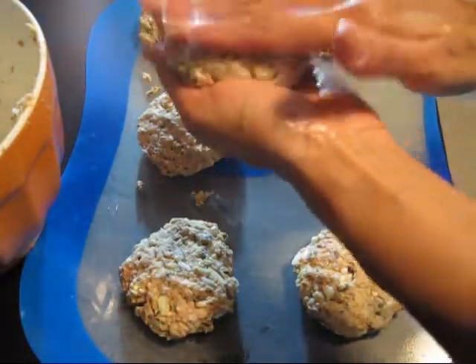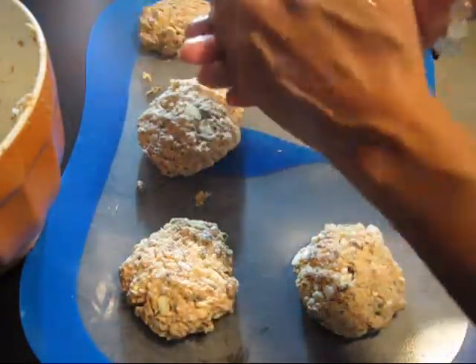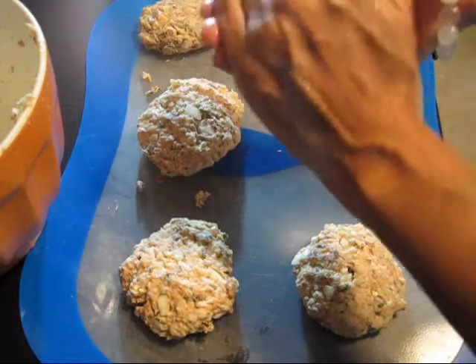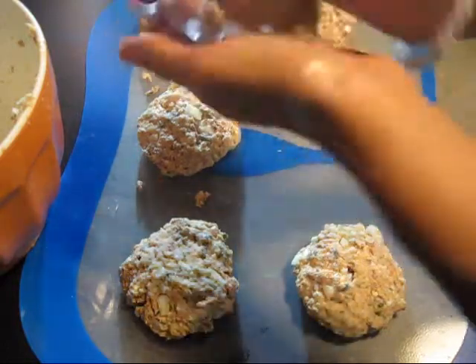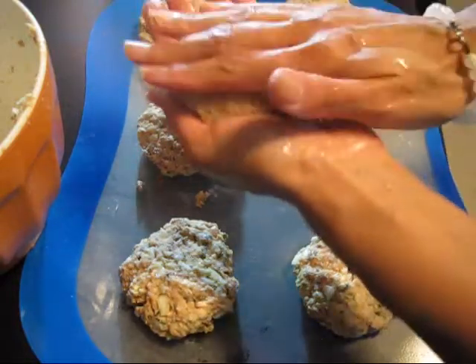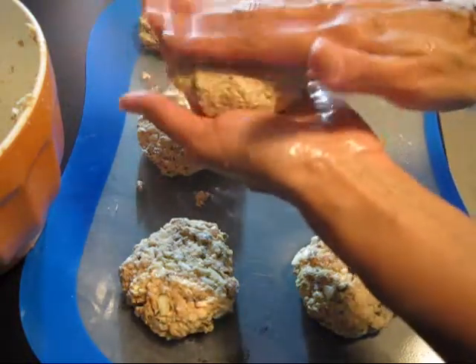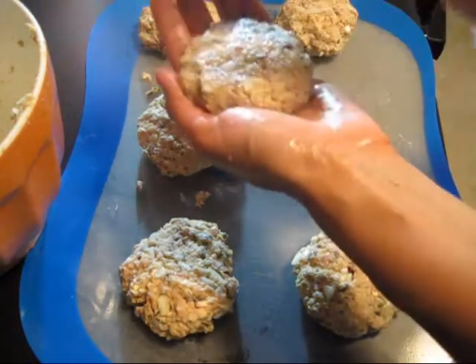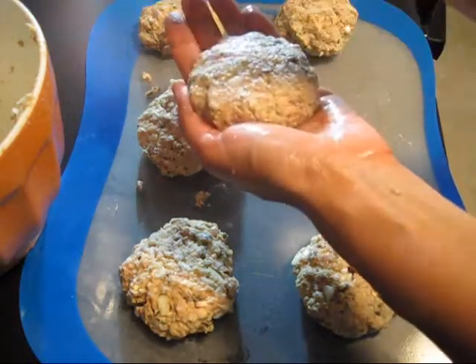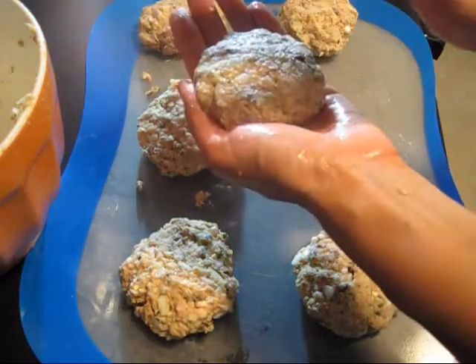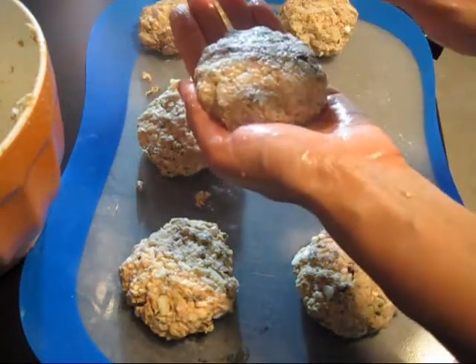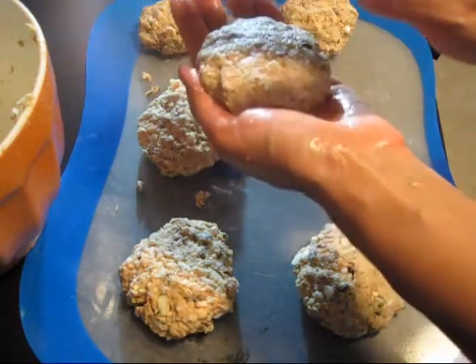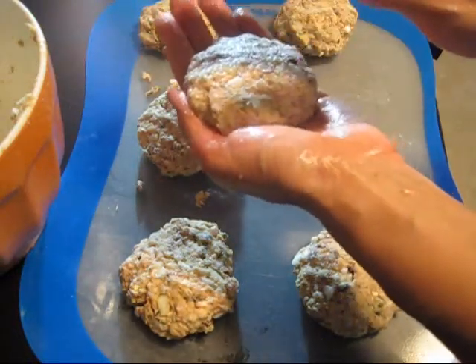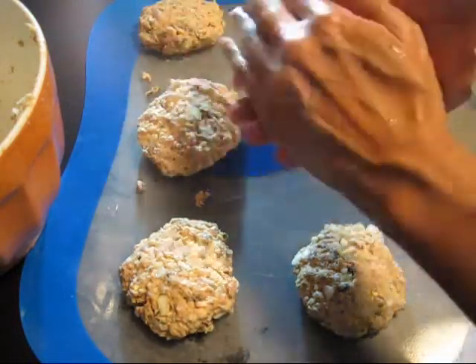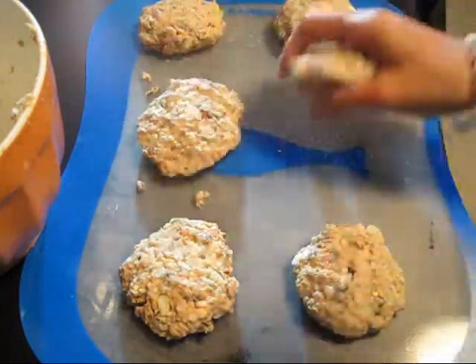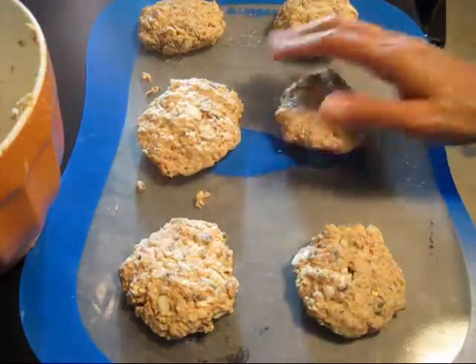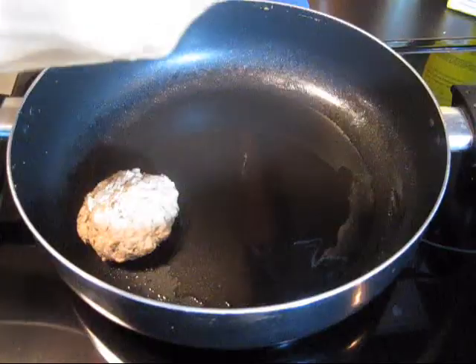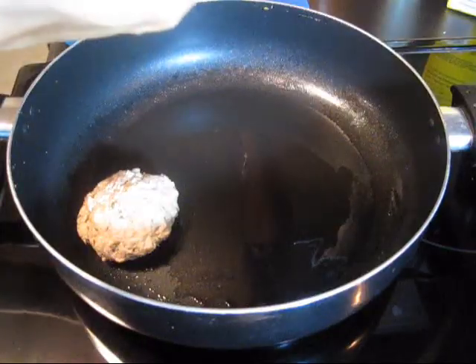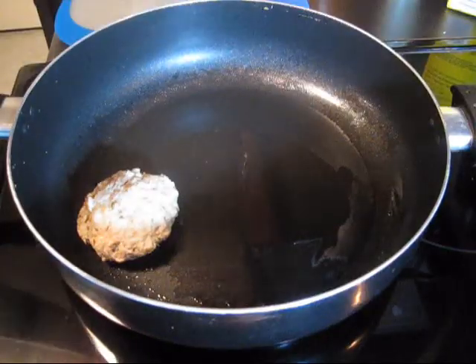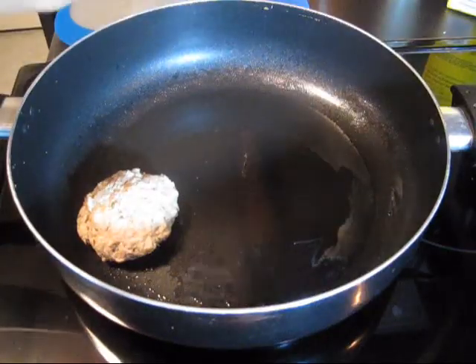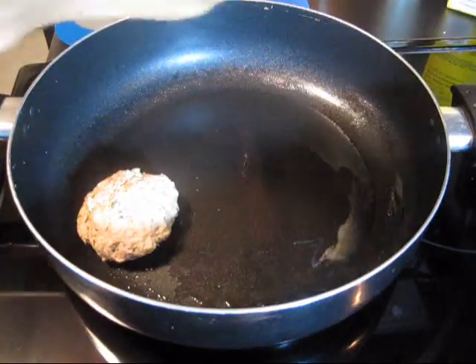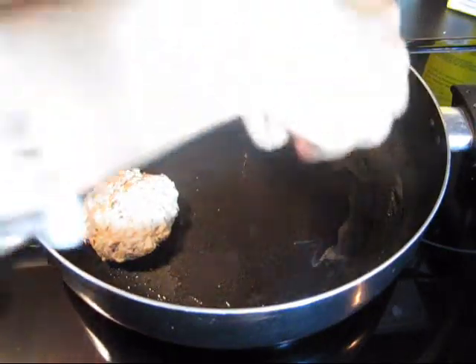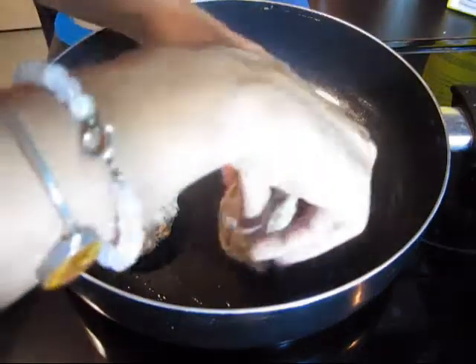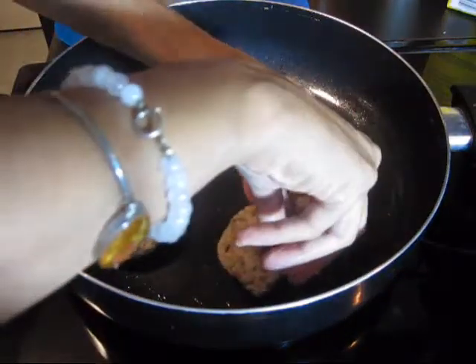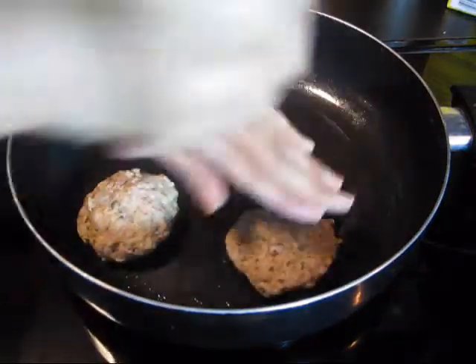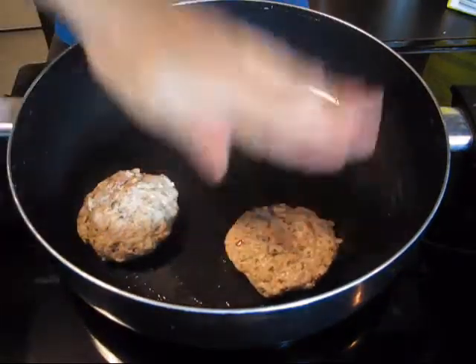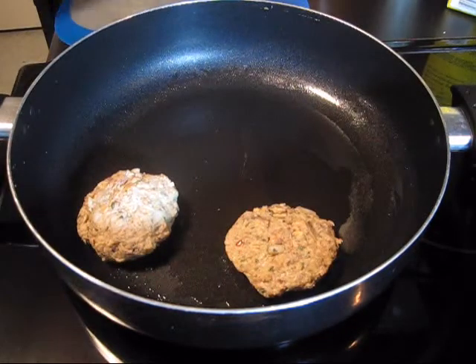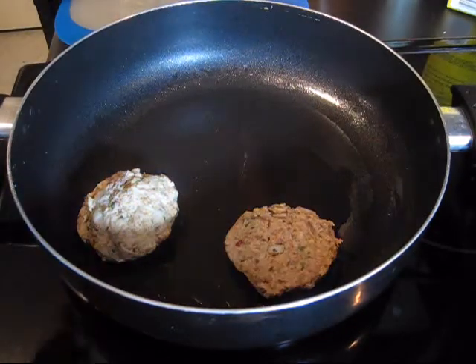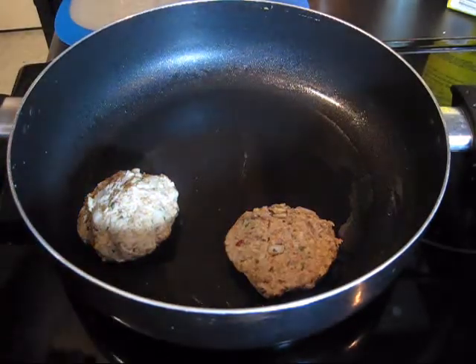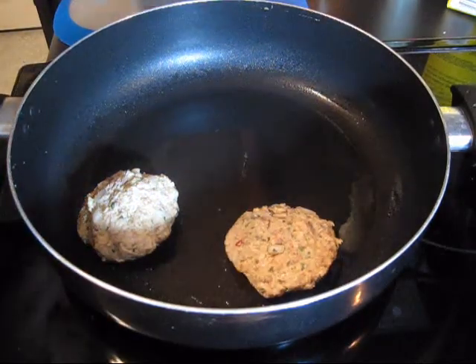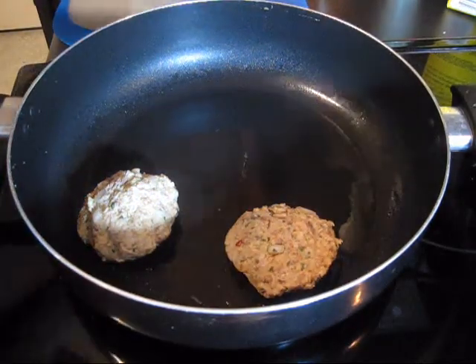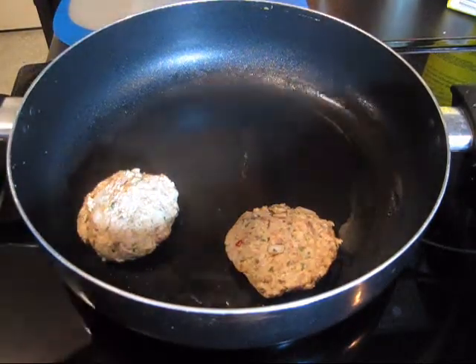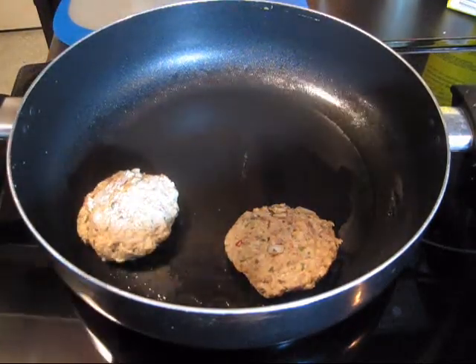You just want to make sure that you measure them out nicely and then pack them firmly. I have my skillet heating with some olive oil, so I'll go ahead and place my burgers down.